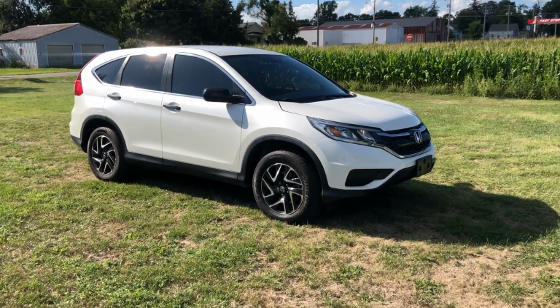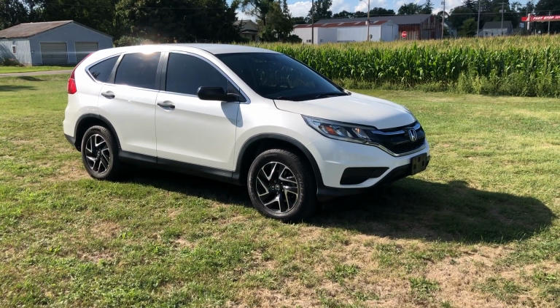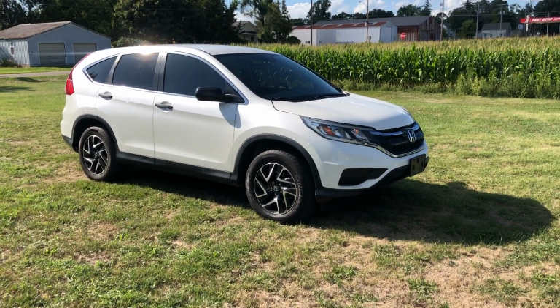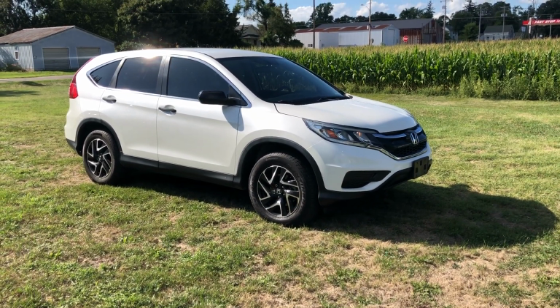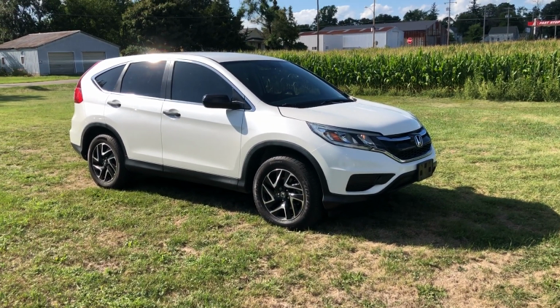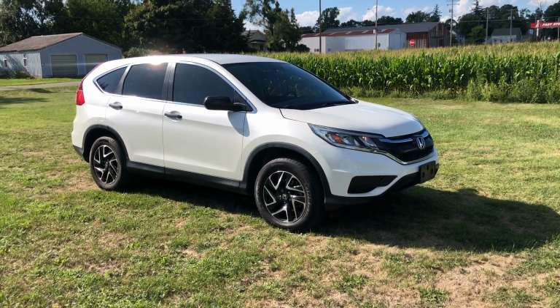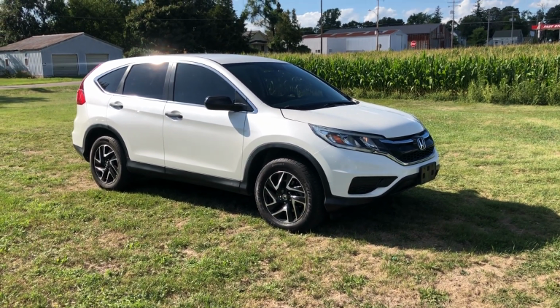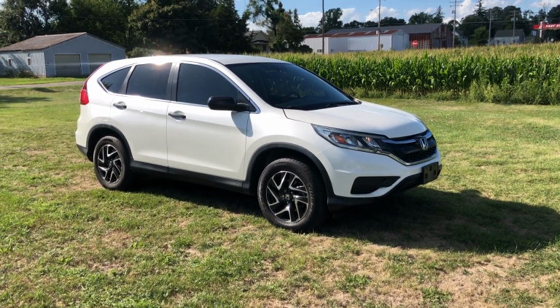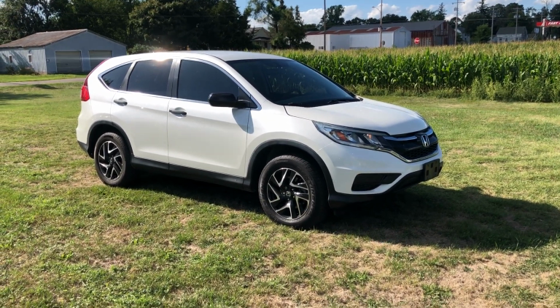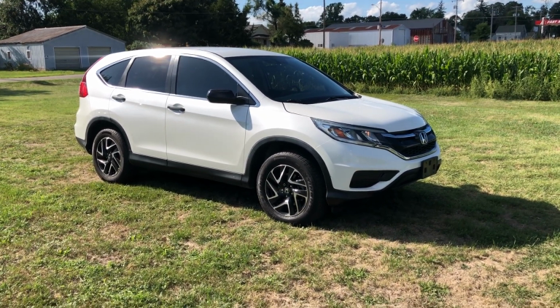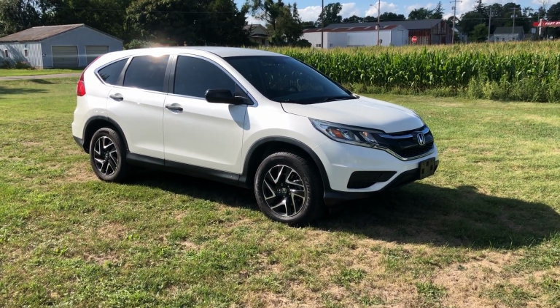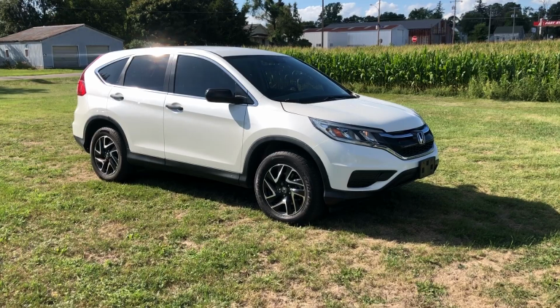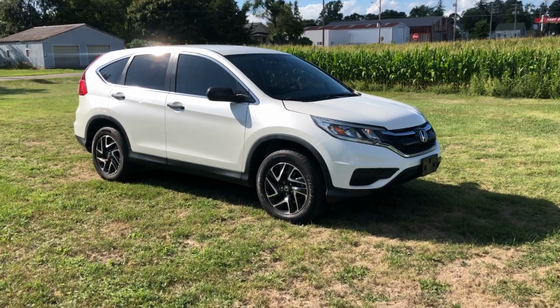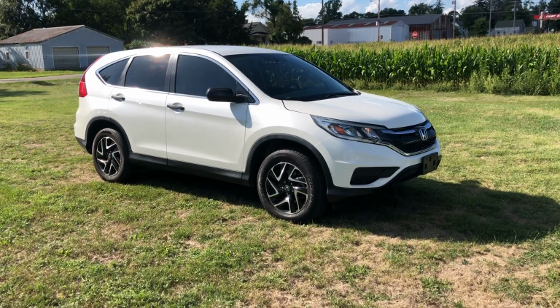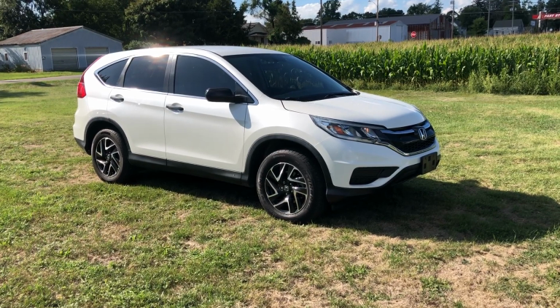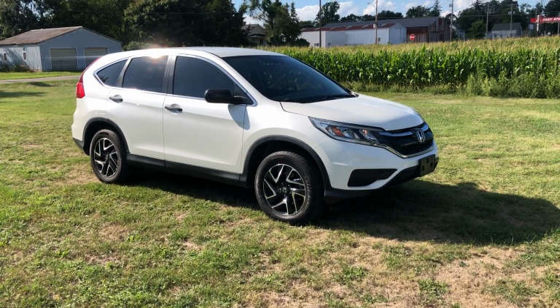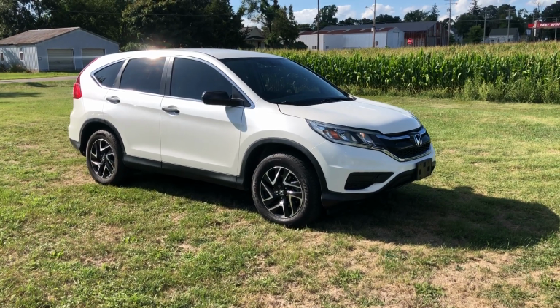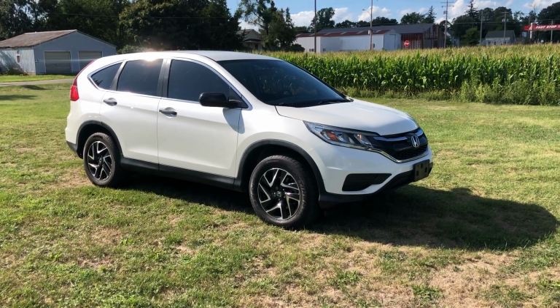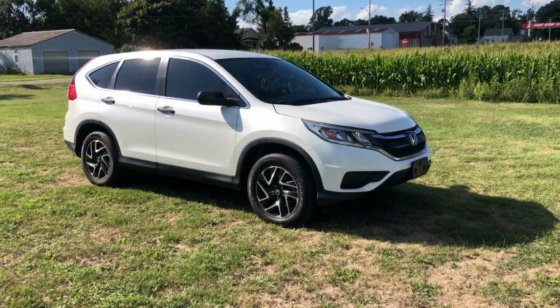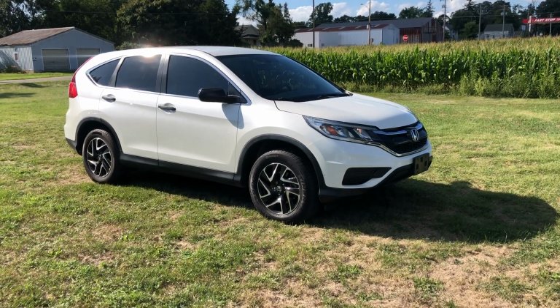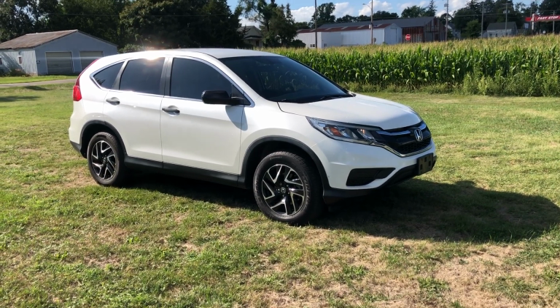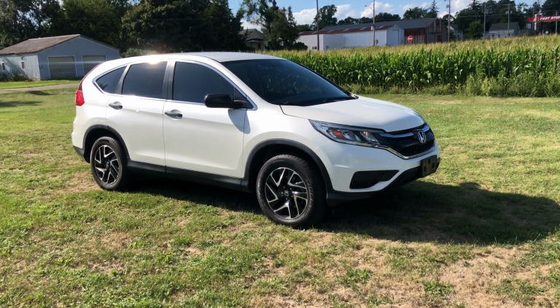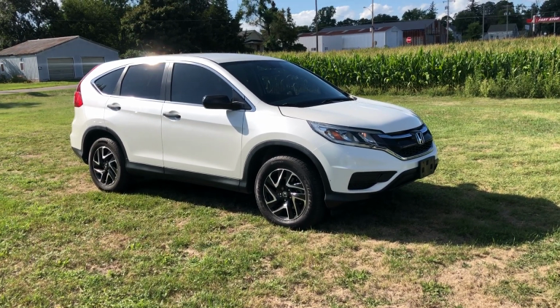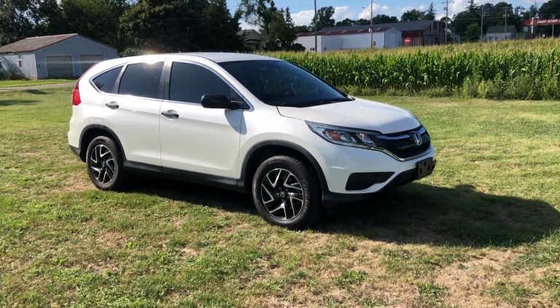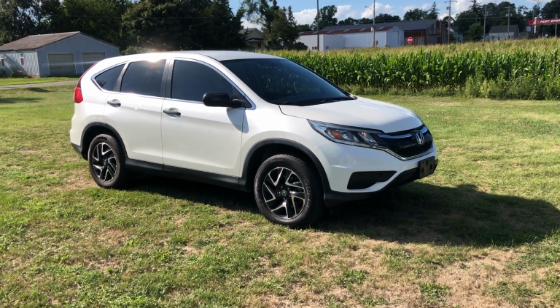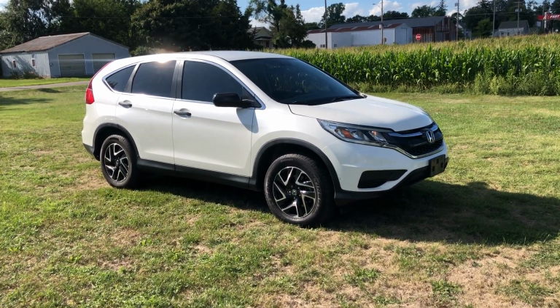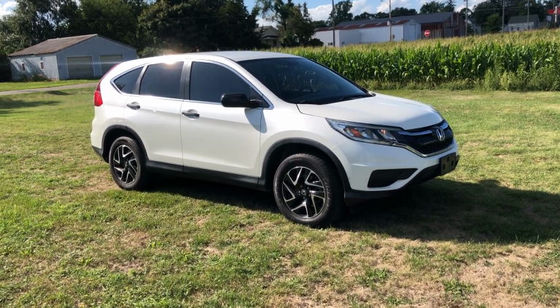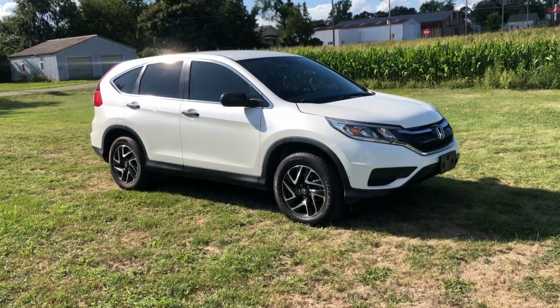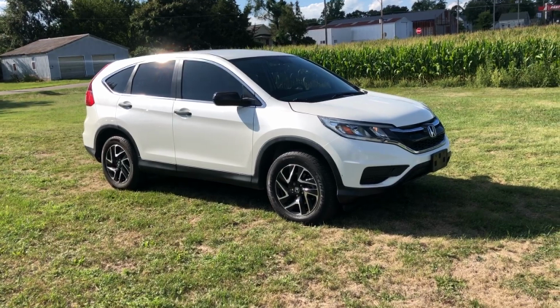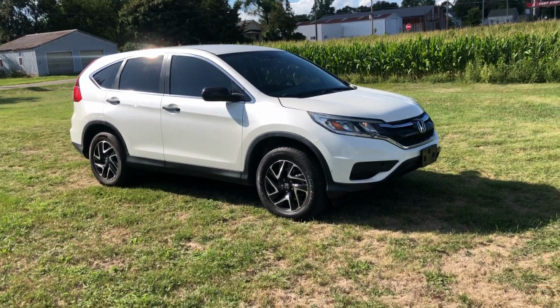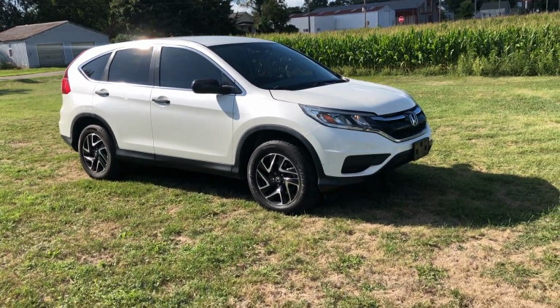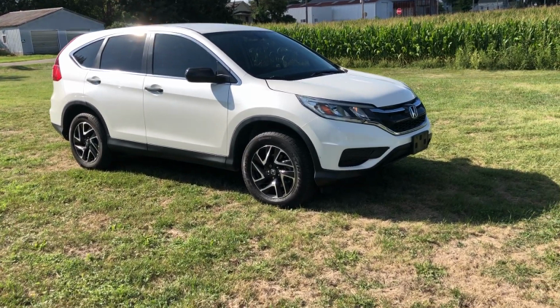Hey guys, this is Tim Doss at Mounts Automotive. Today I have a 2016 Honda CR-V. Thanks for taking the time and watching this video. I'm gonna walk you around this car real fast and show you some features on it.